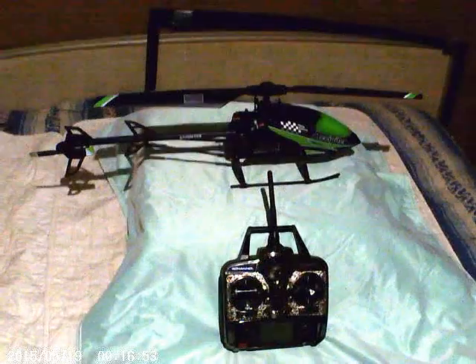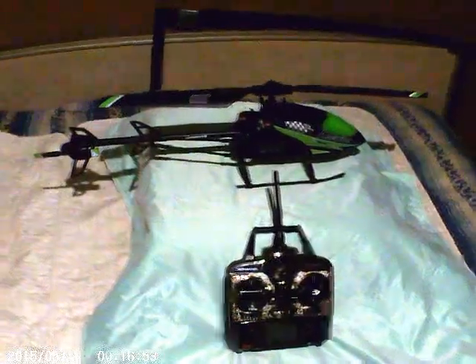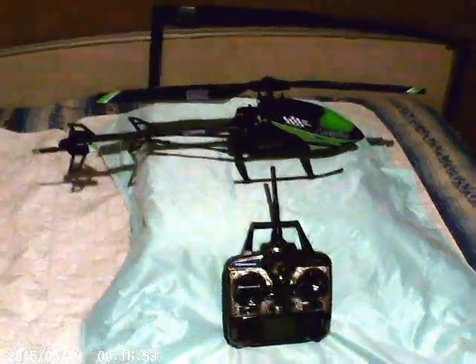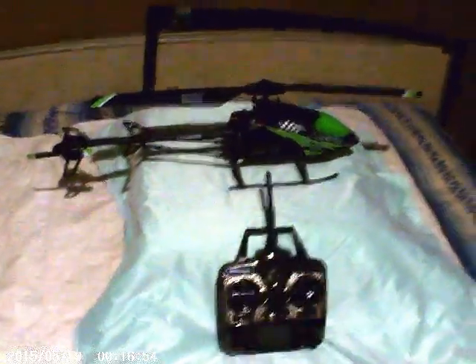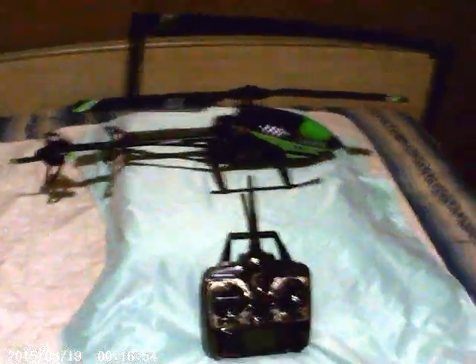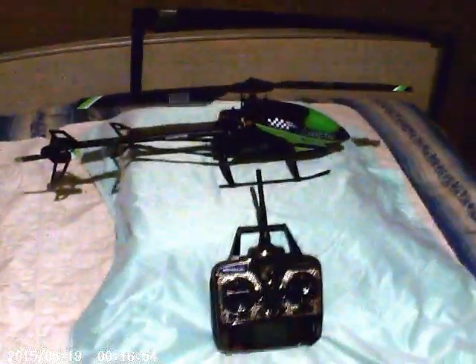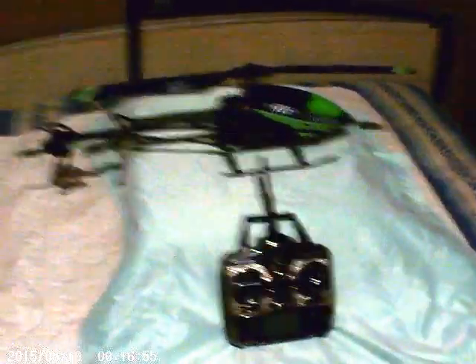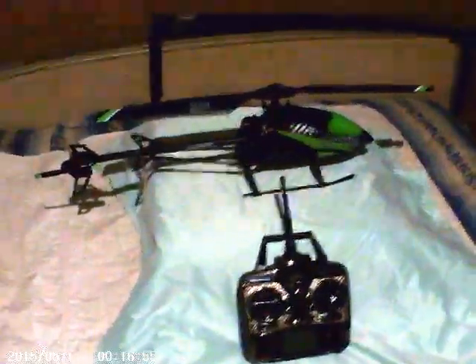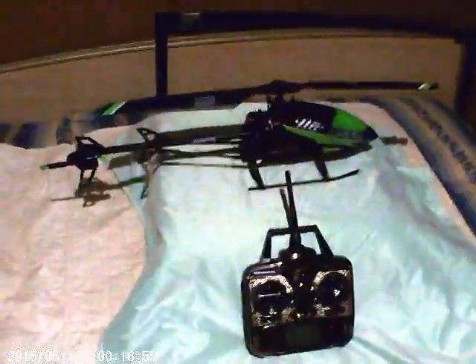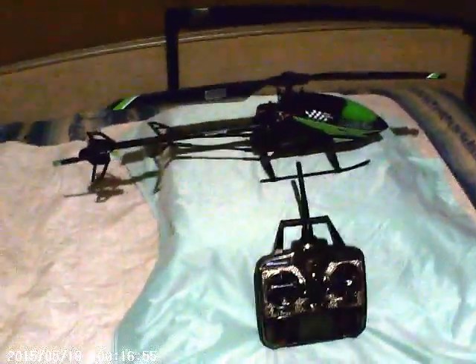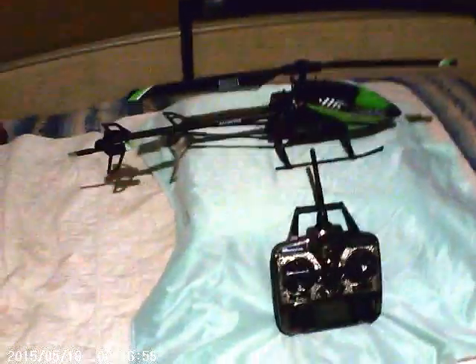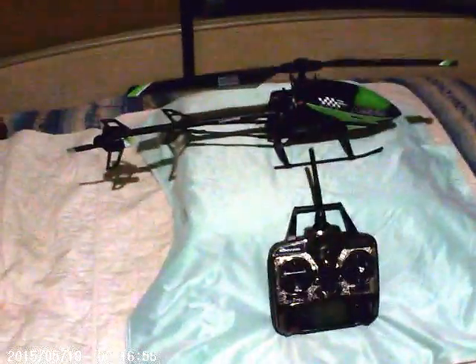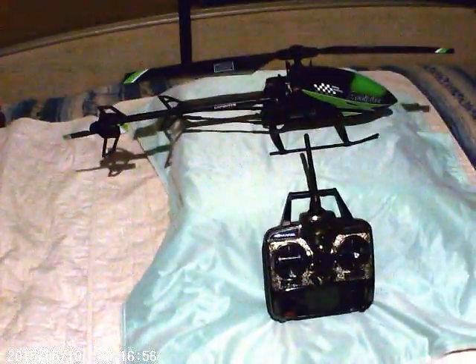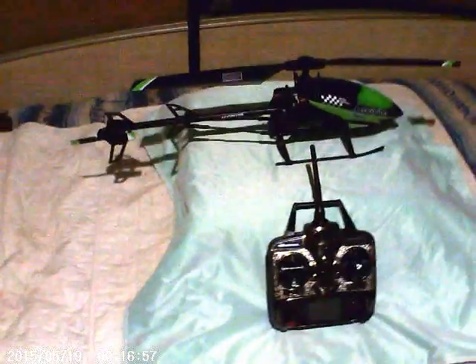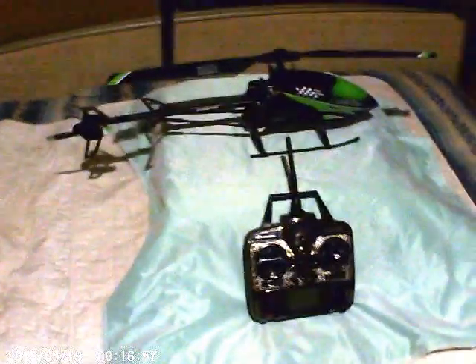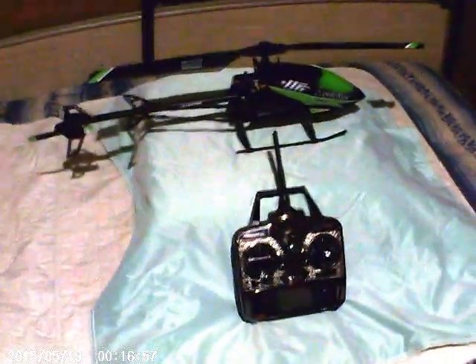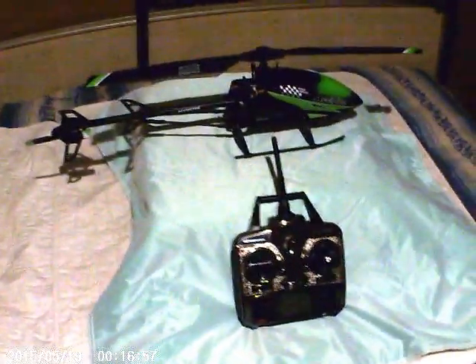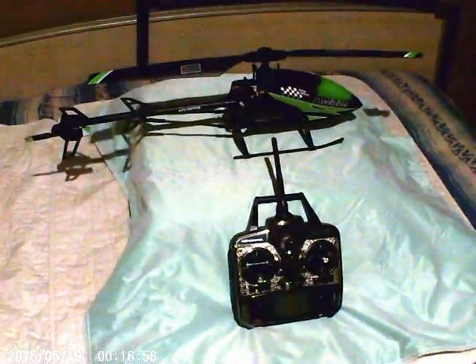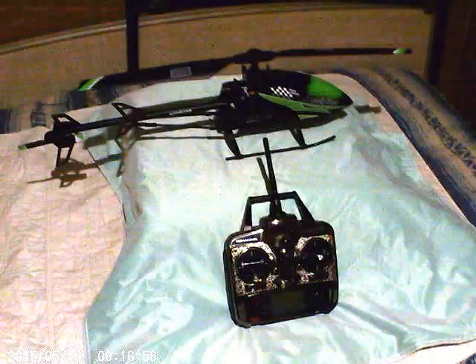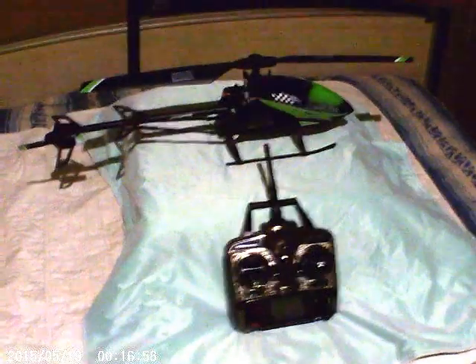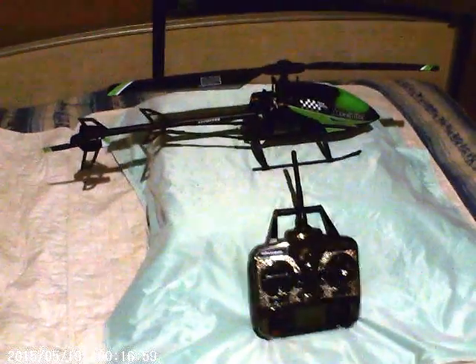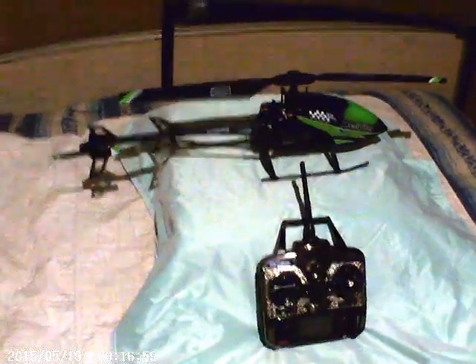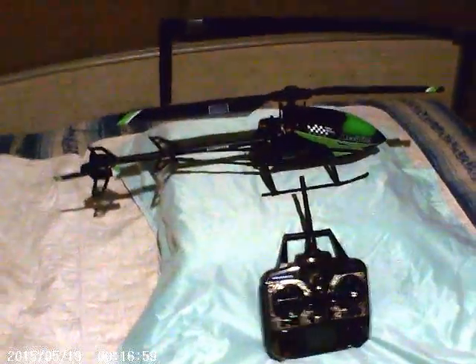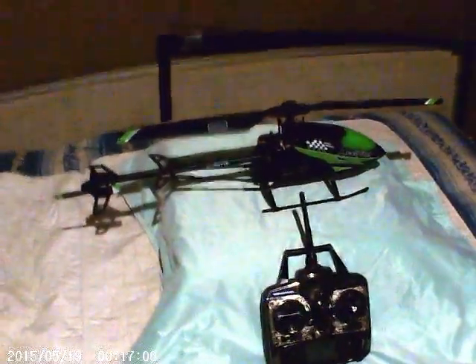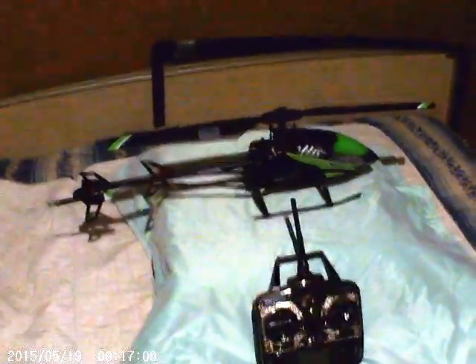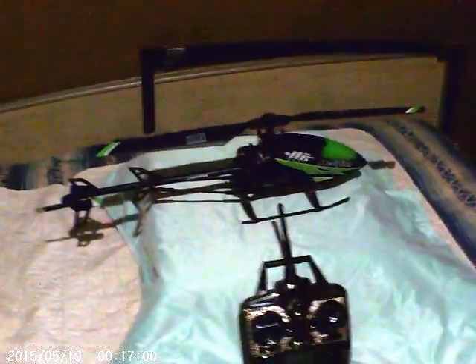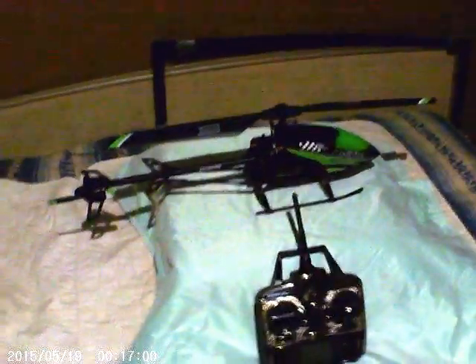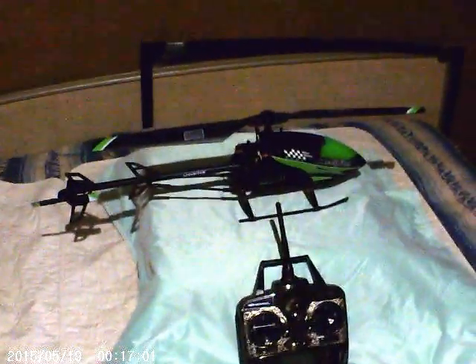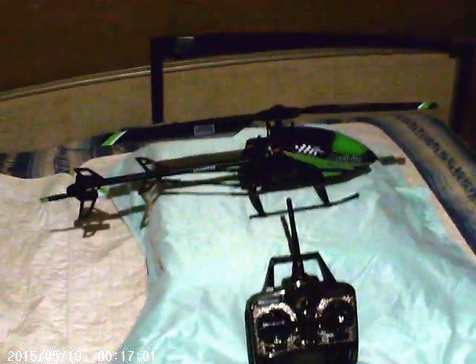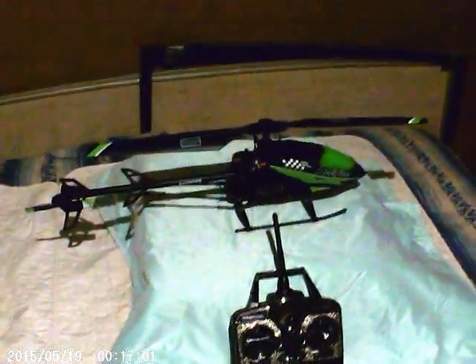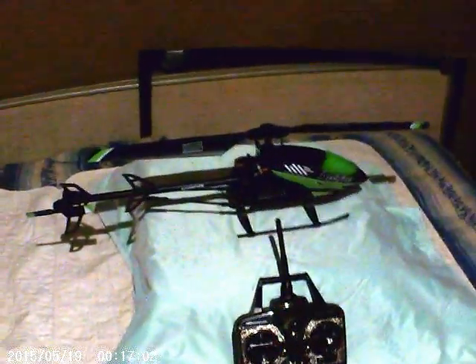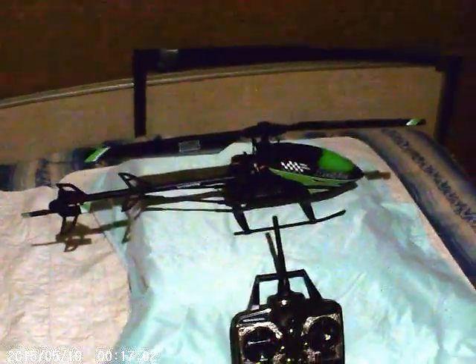Hey, good evening. Wayne here from PA Quad Racers. I just got in a 7.4 volt, 1500 milliamp battery.